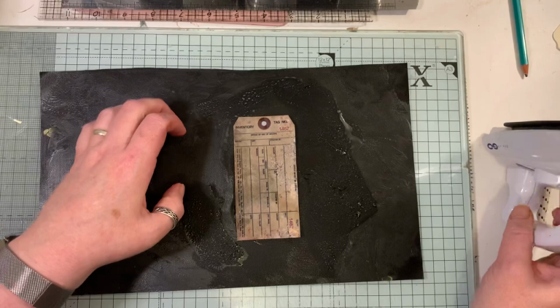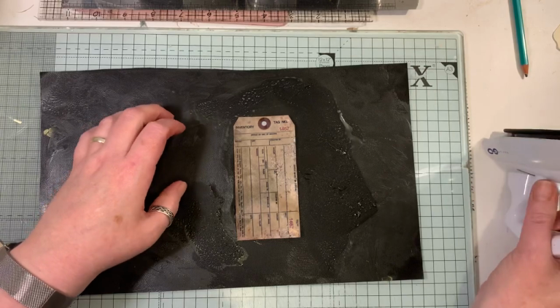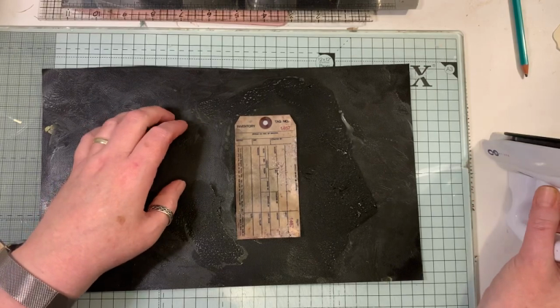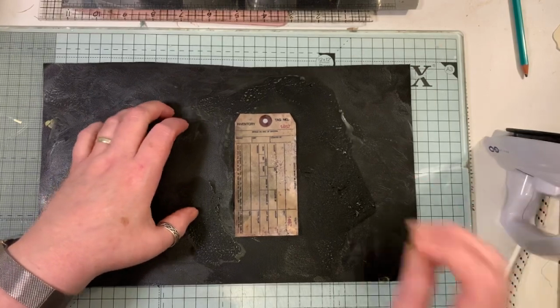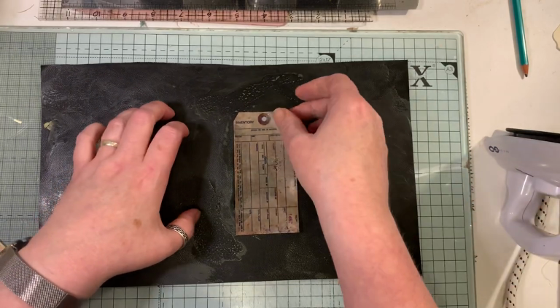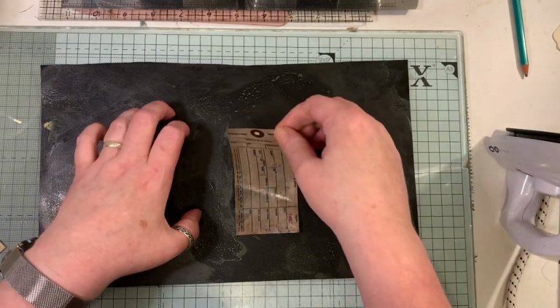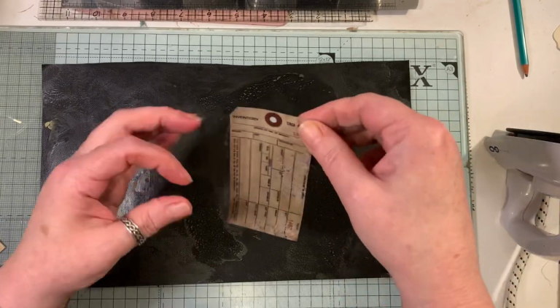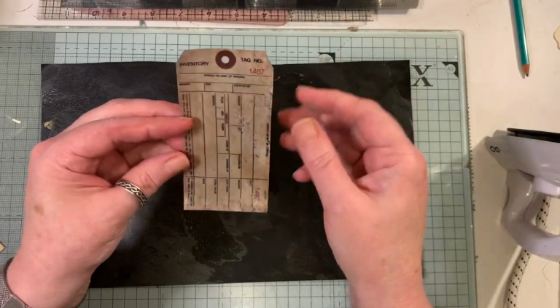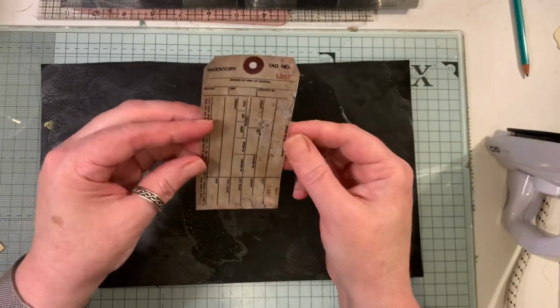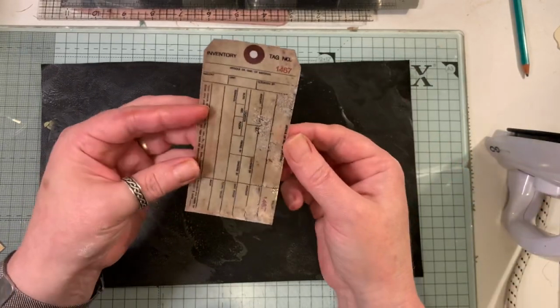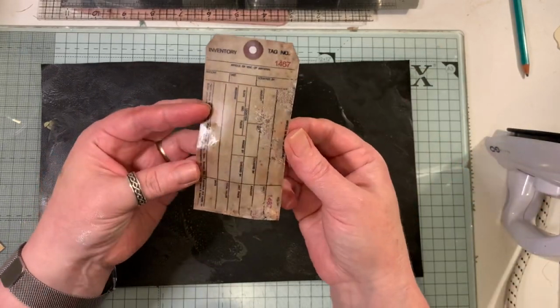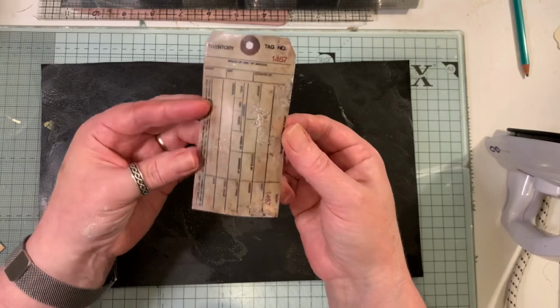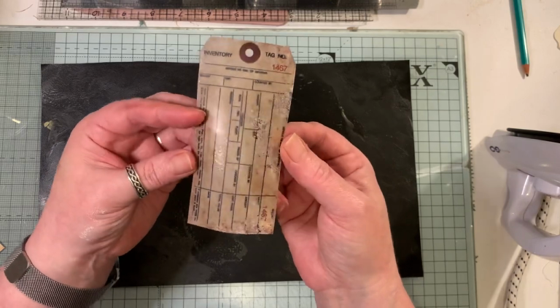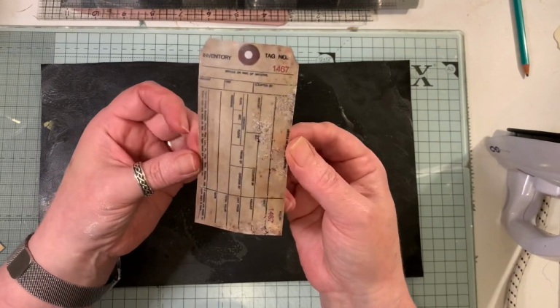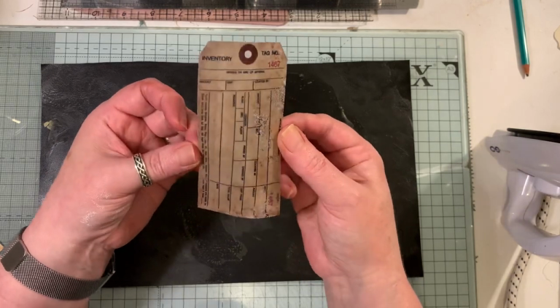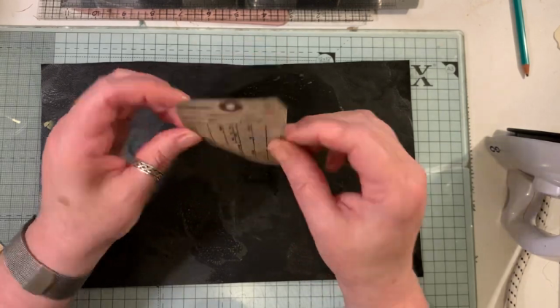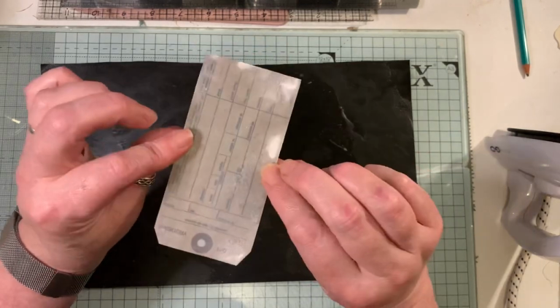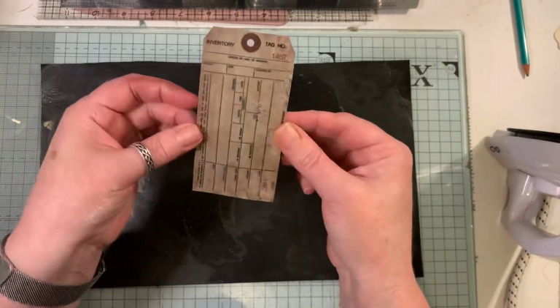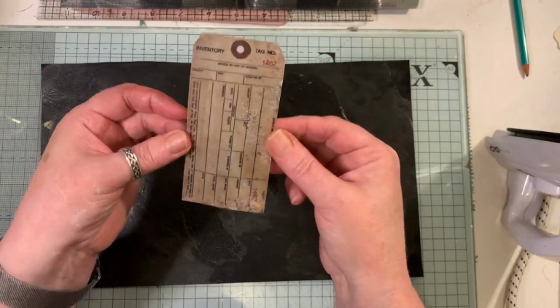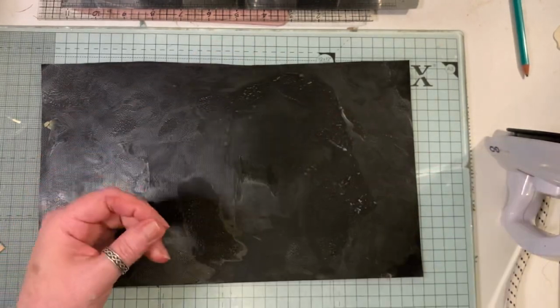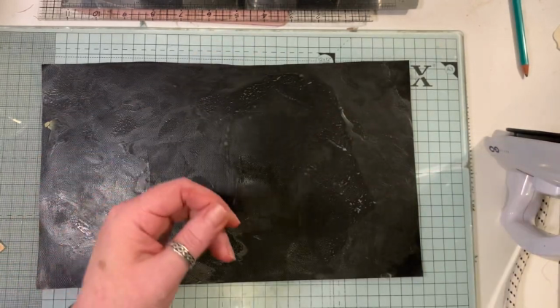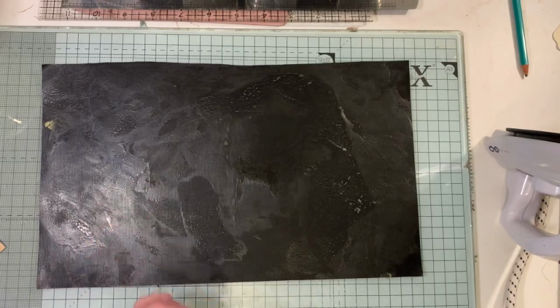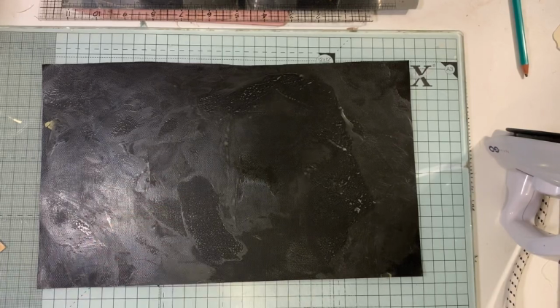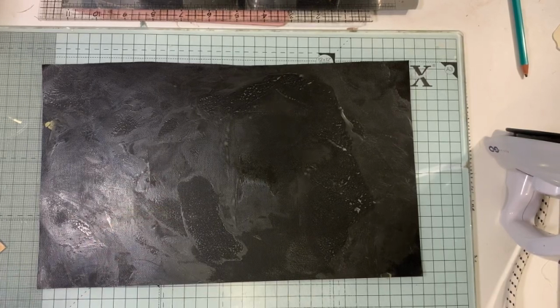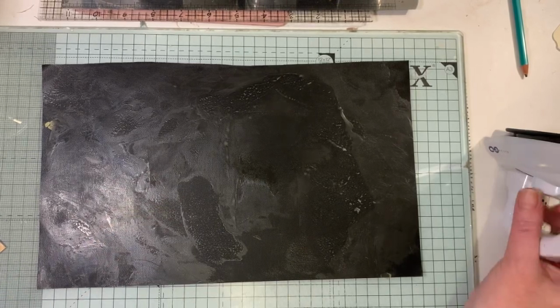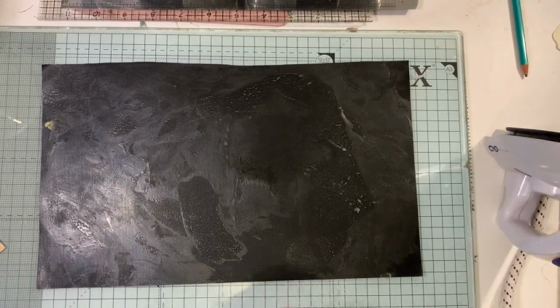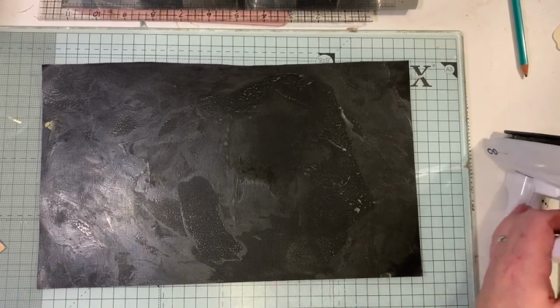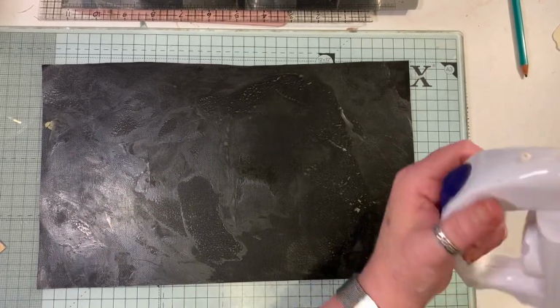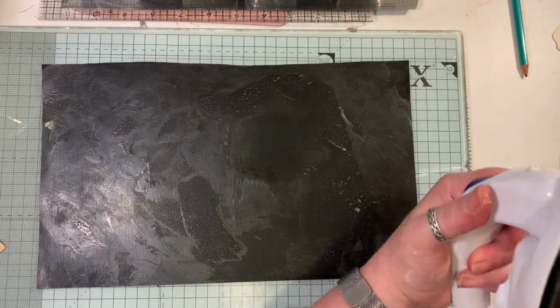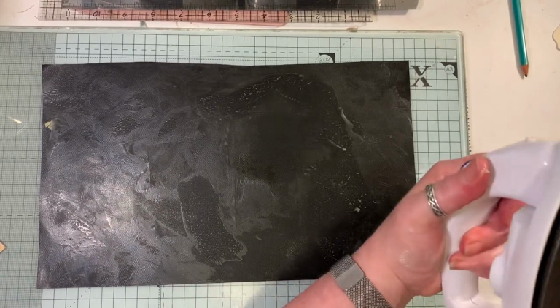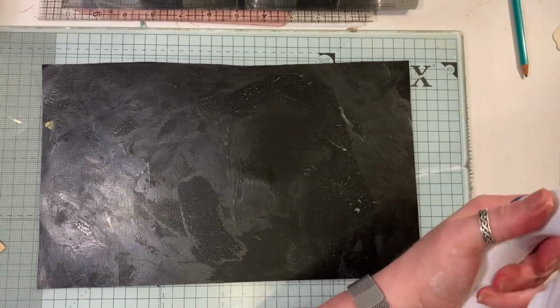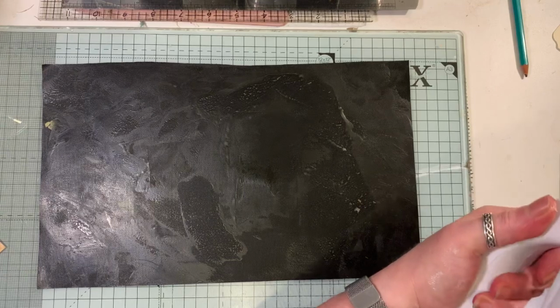The iron is getting too cold so it's taking a little bit off there. Too hot, too cold - see, mistakes happen even on camera. Just going to give it a final little wipe.